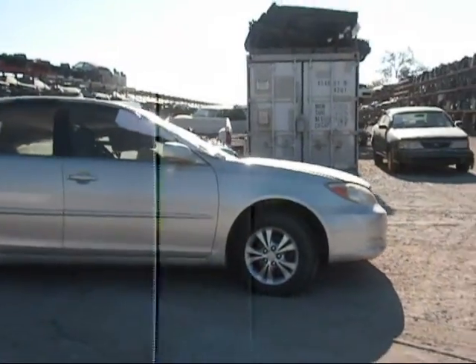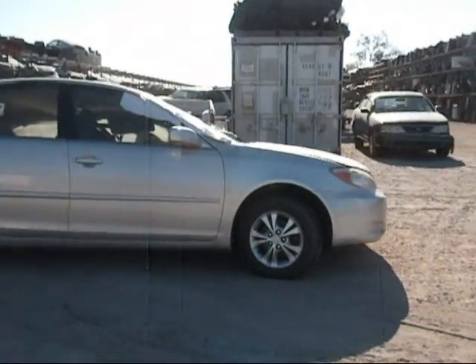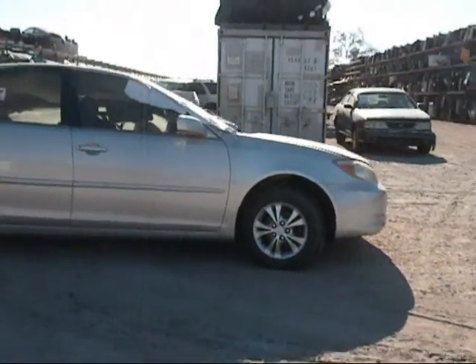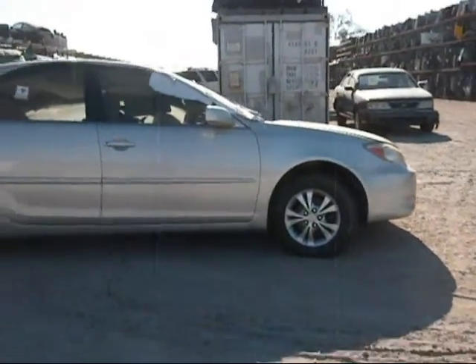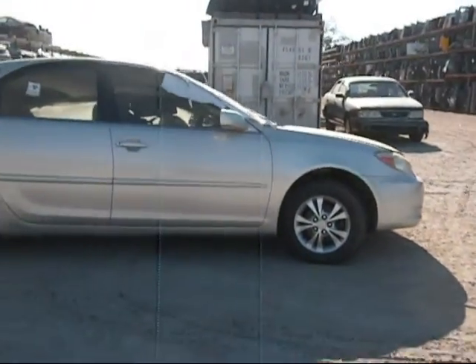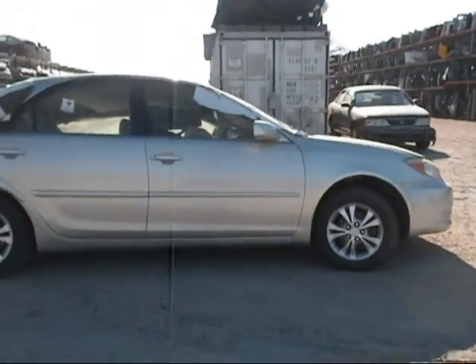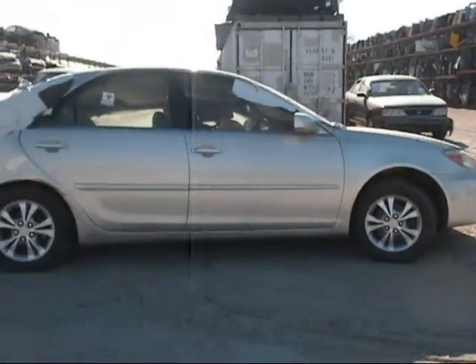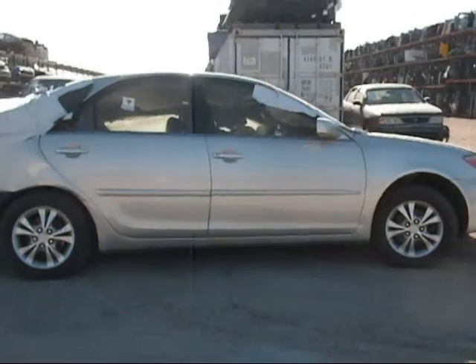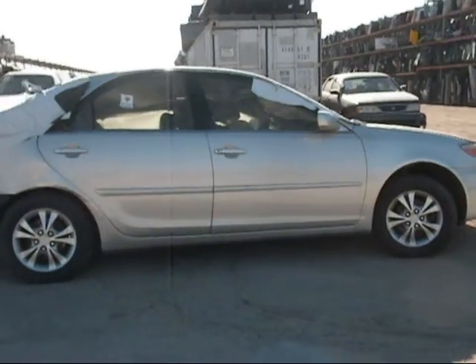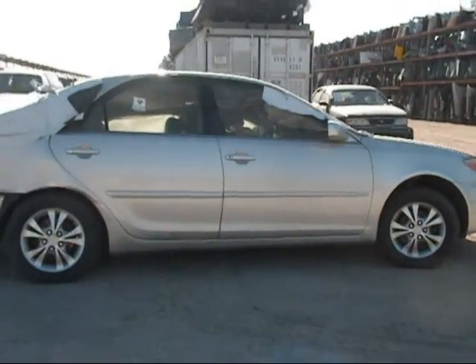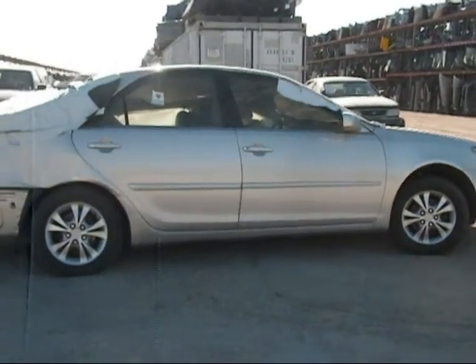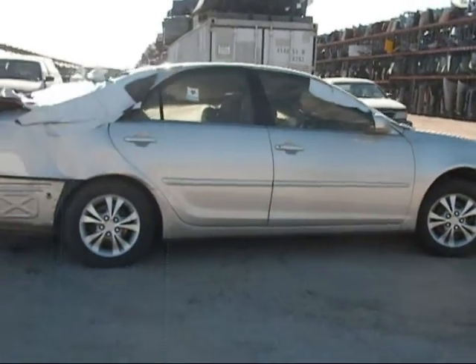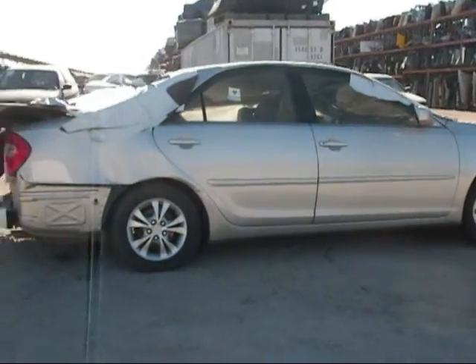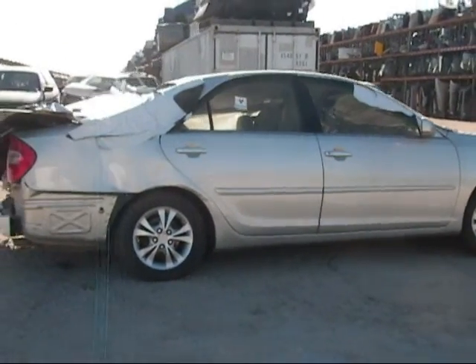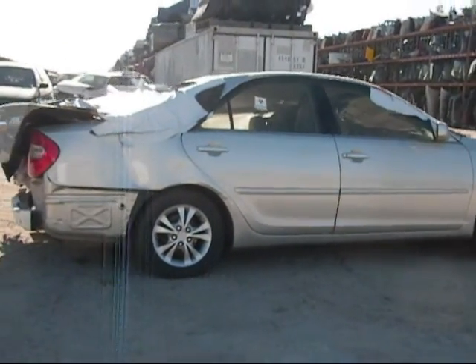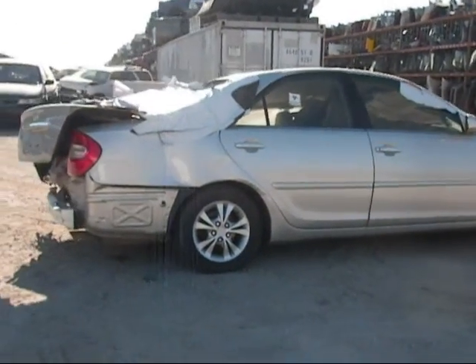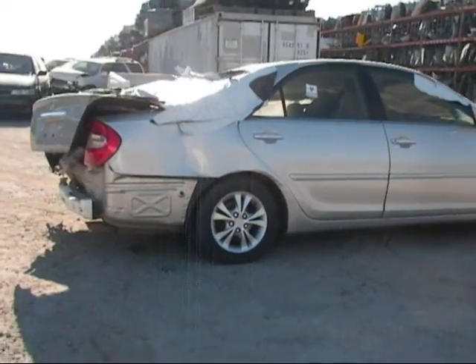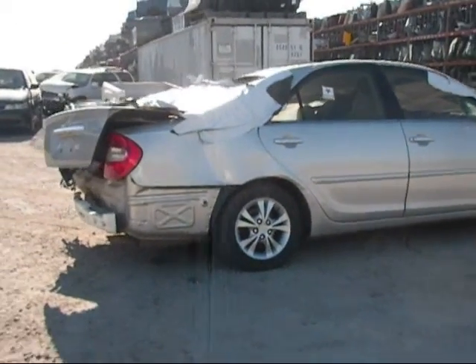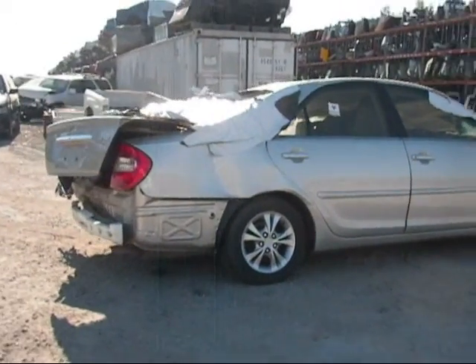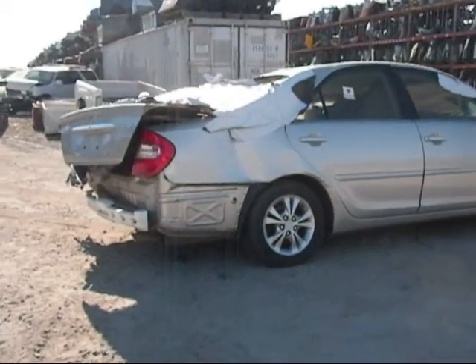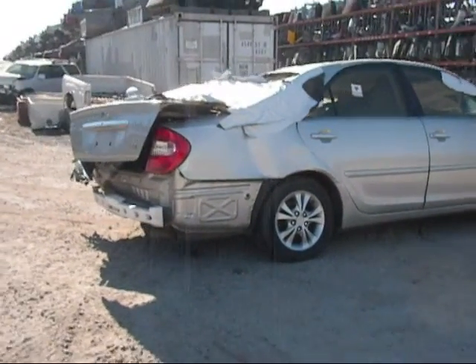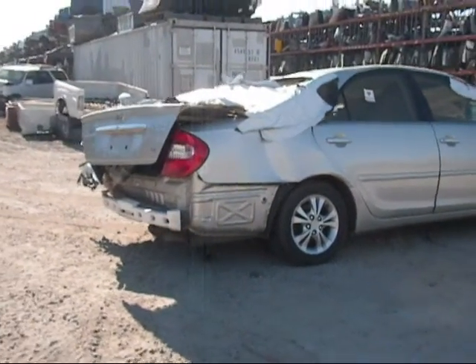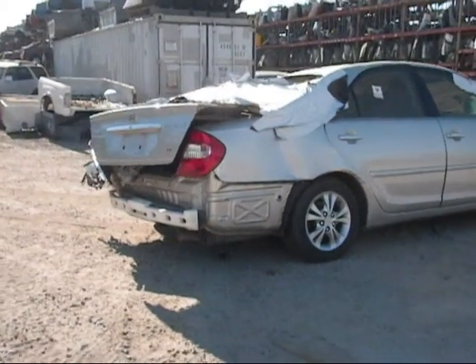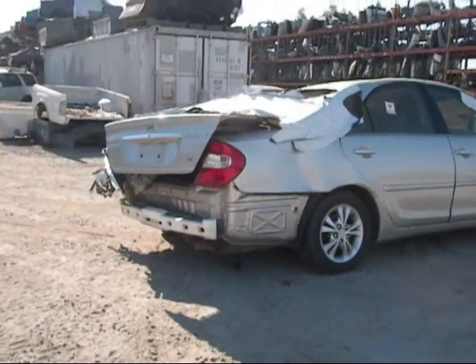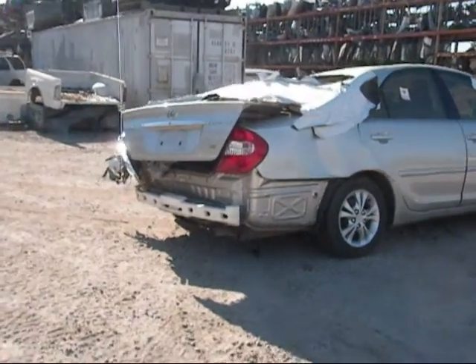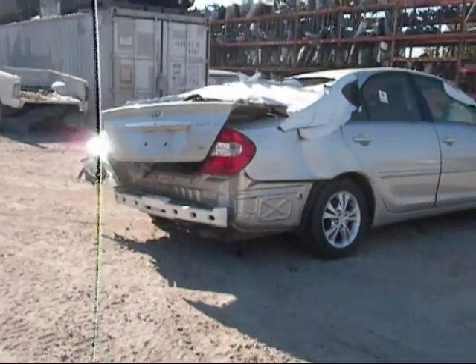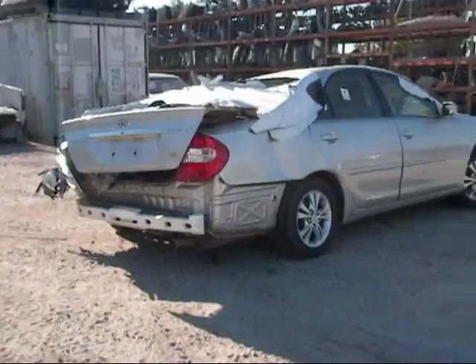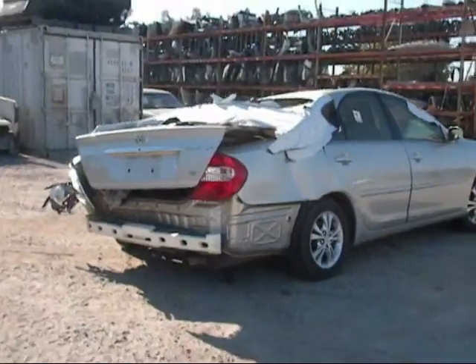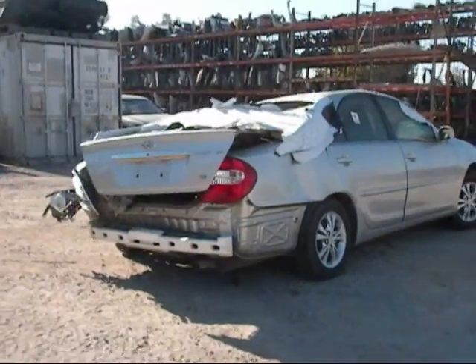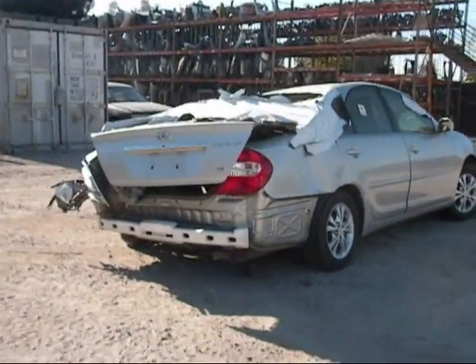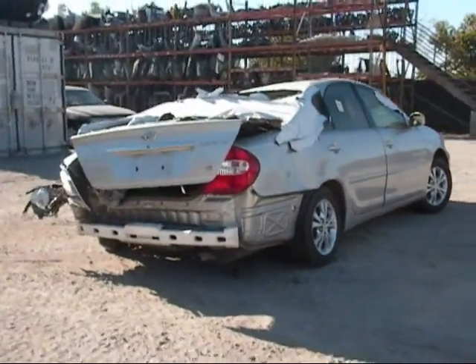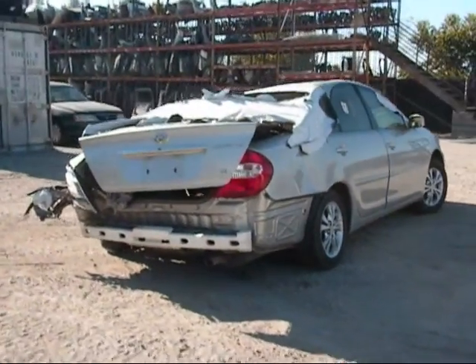The passenger side fender is in good condition. The passenger side door has a few things on it but is still good. The rear passenger side door is no good. The rear passenger side fender is no good.